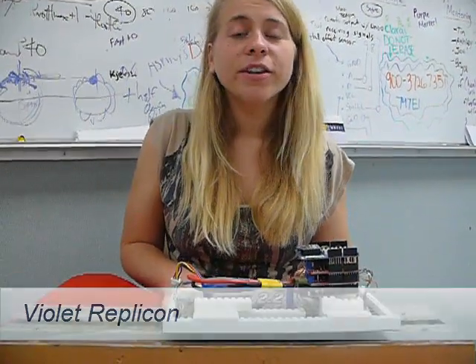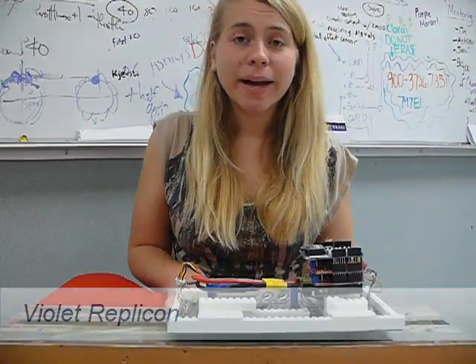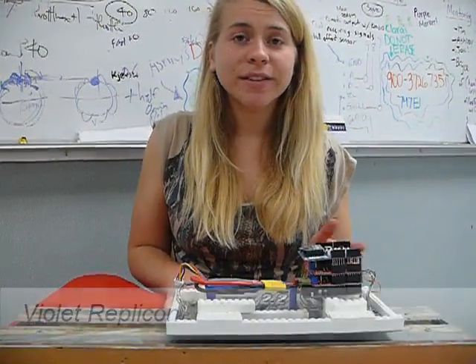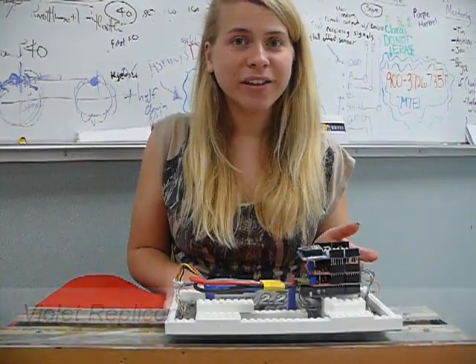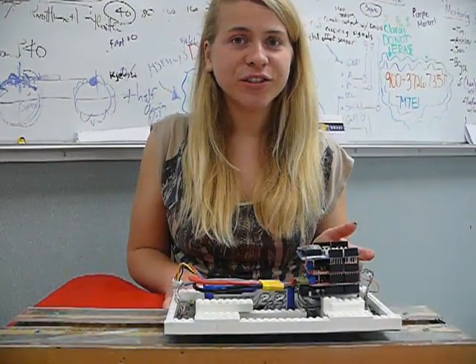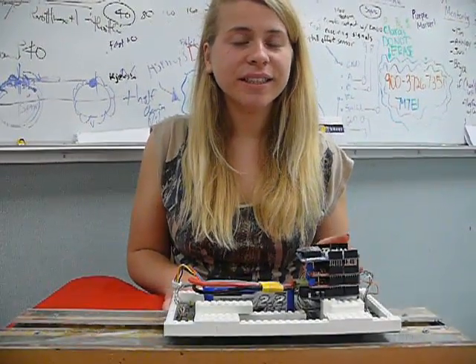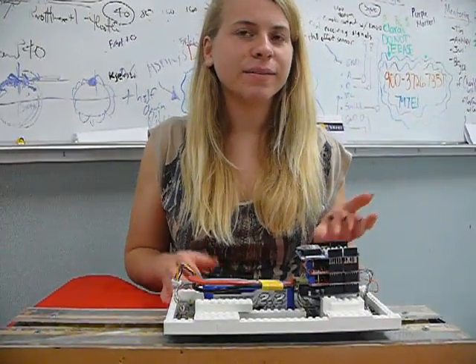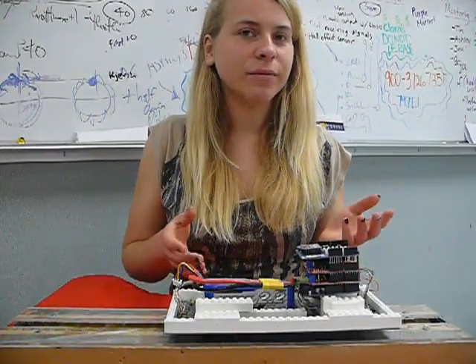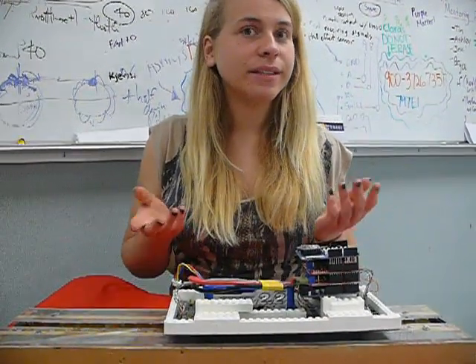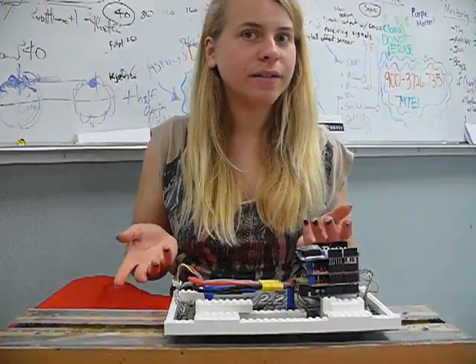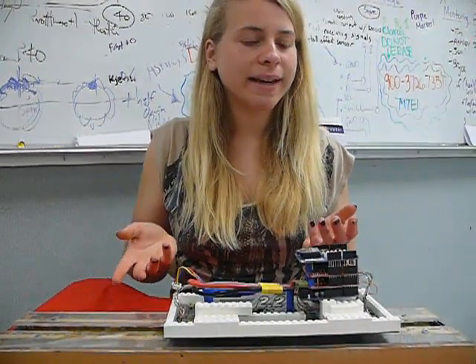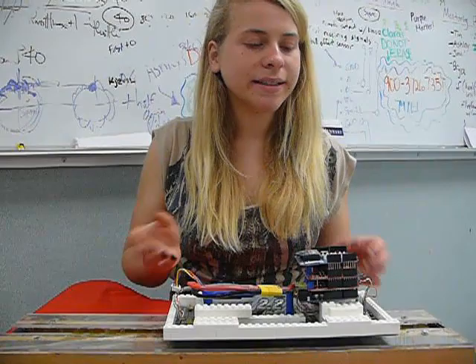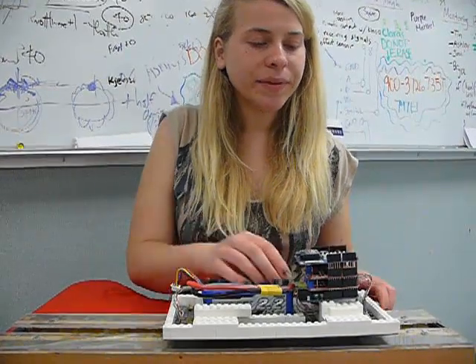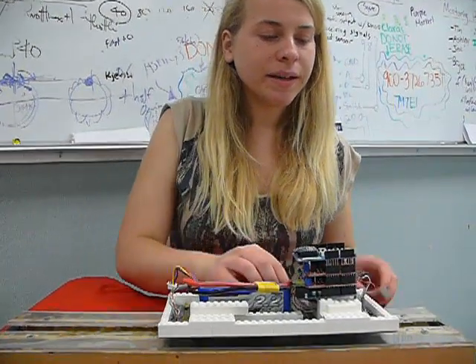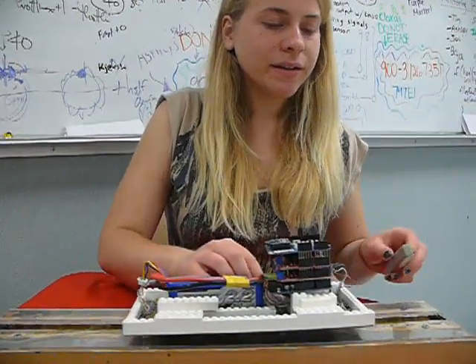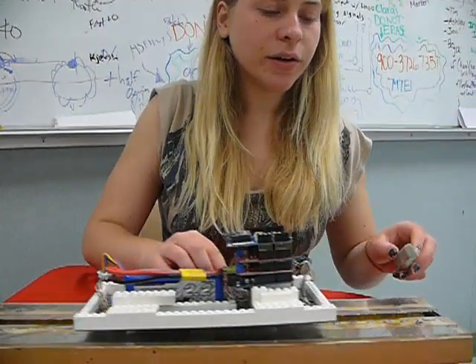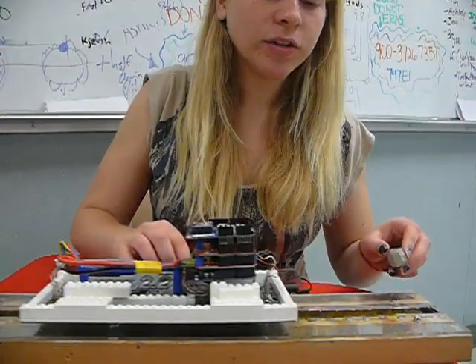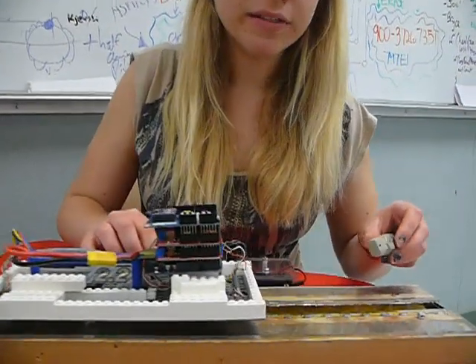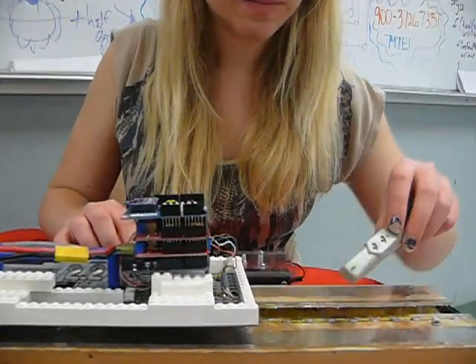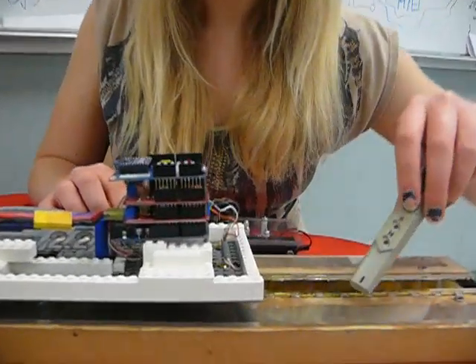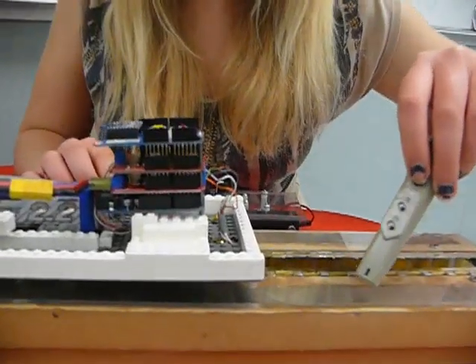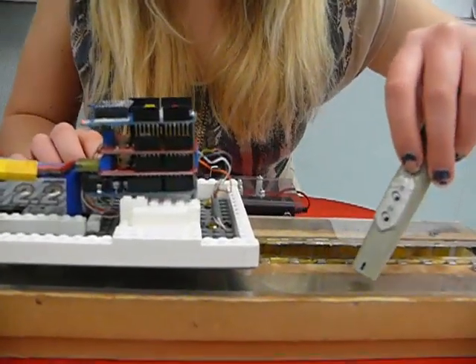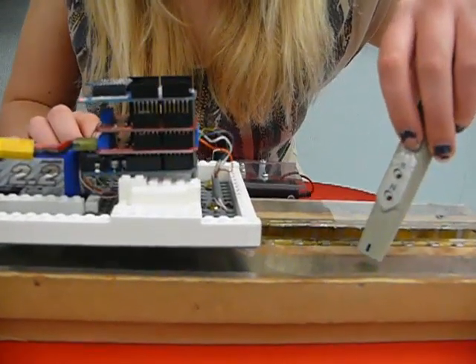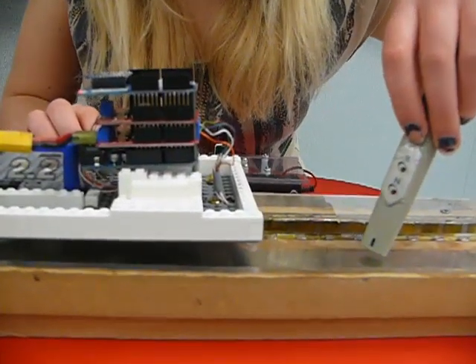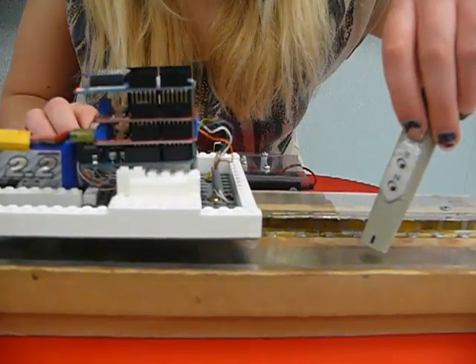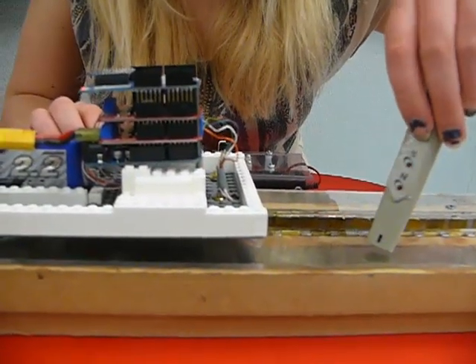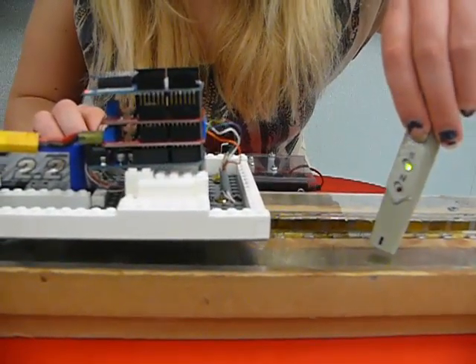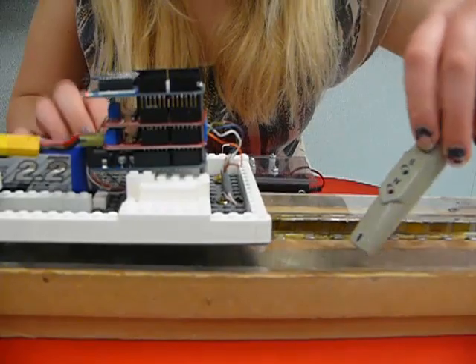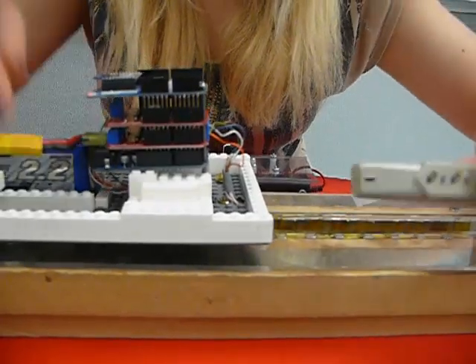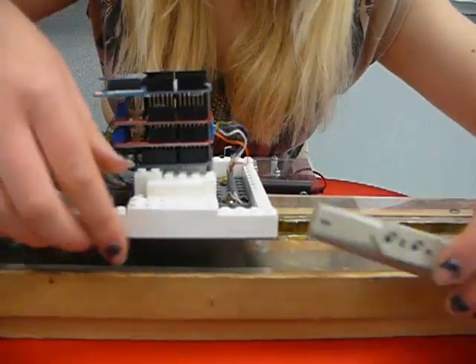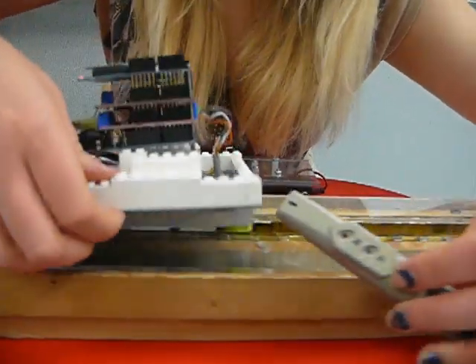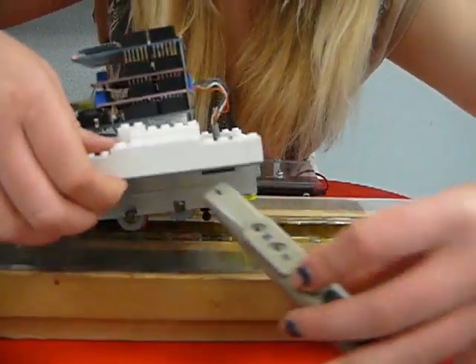MAGLEVs are like conventional trains, except instead of wheels, they use magnets. The train levitates by the repulsion of permanent magnets on the track and permanent magnets on the train.